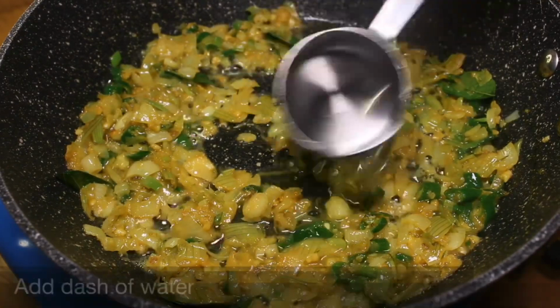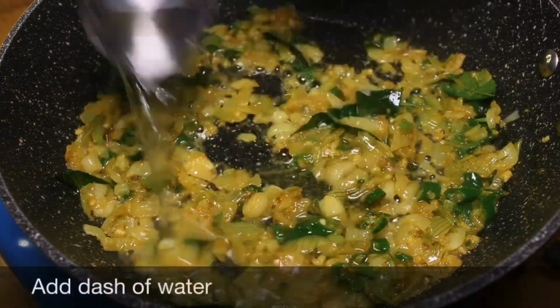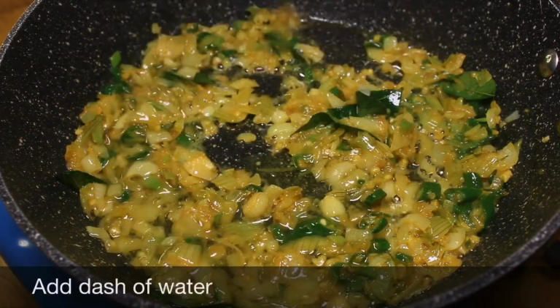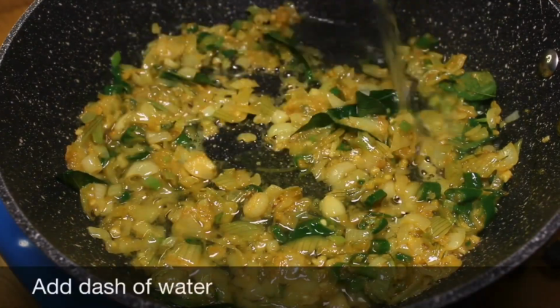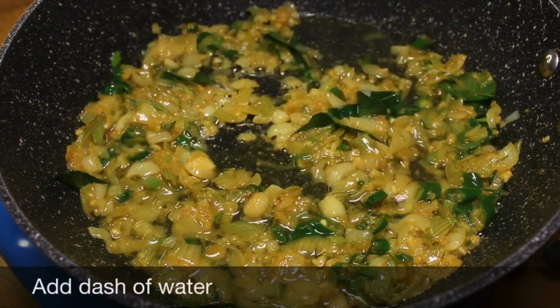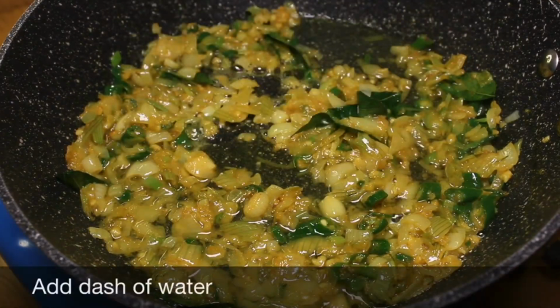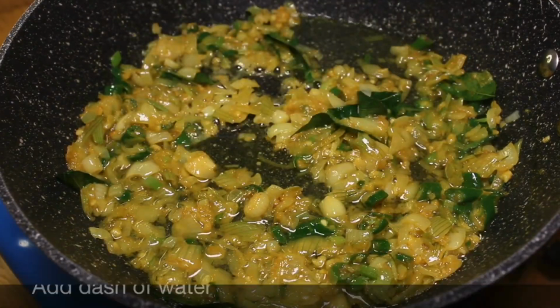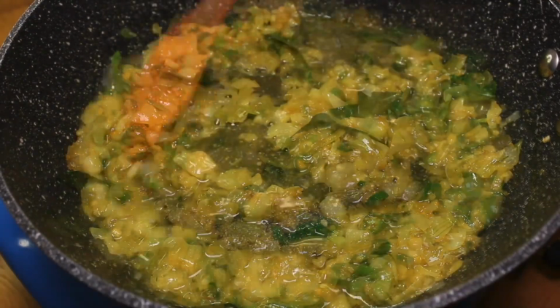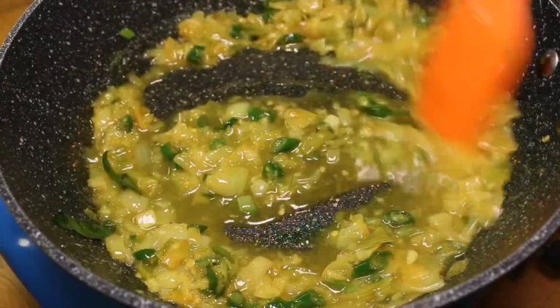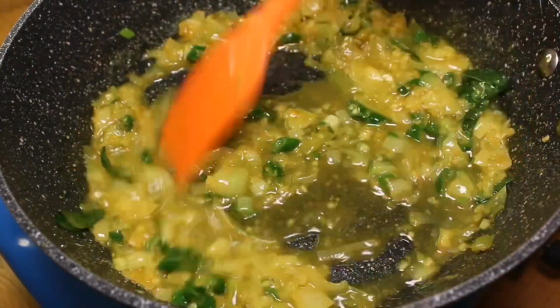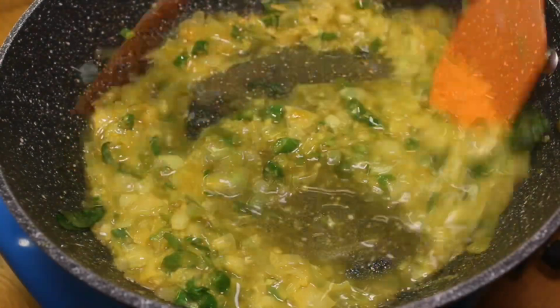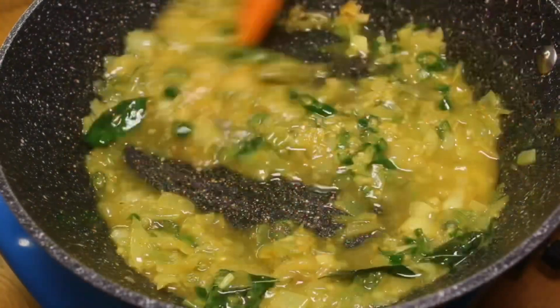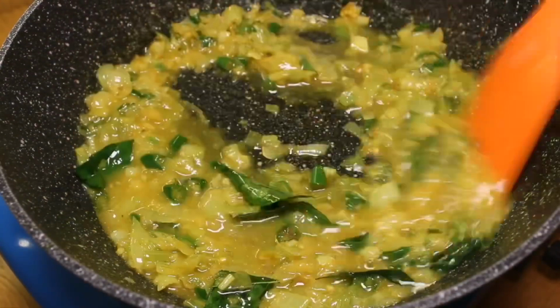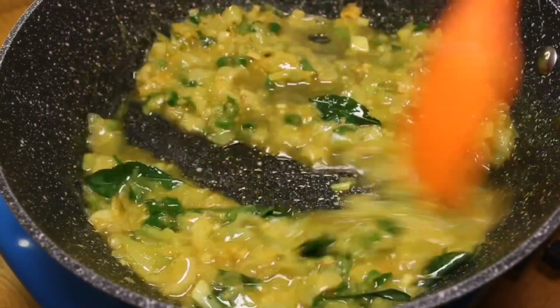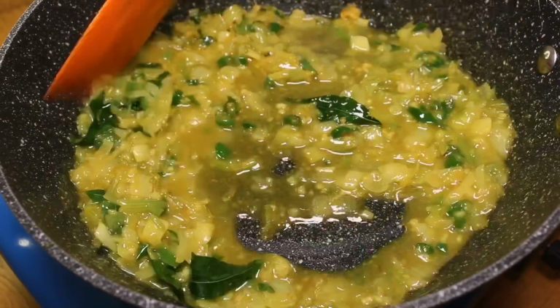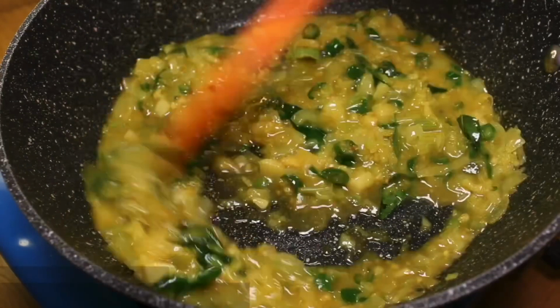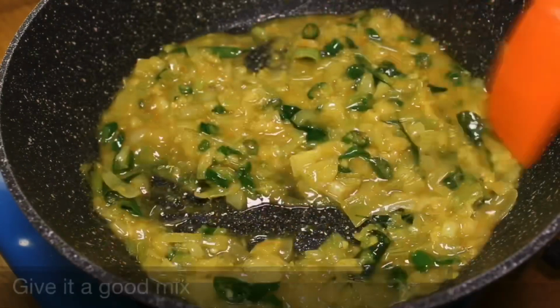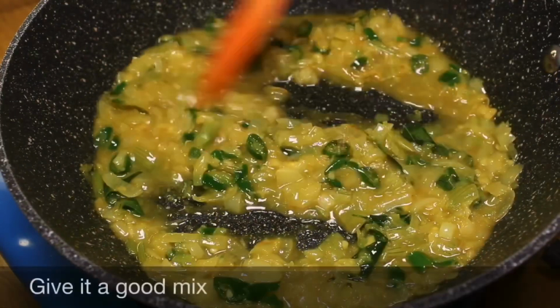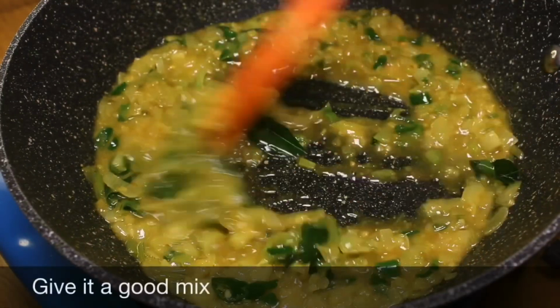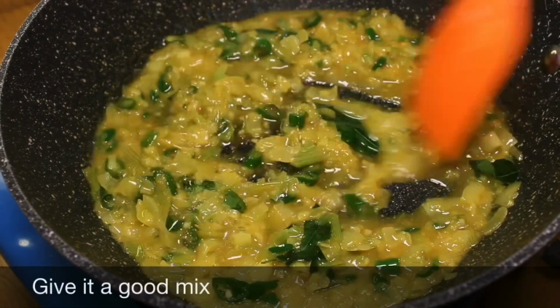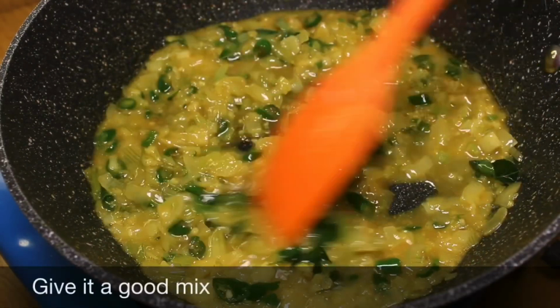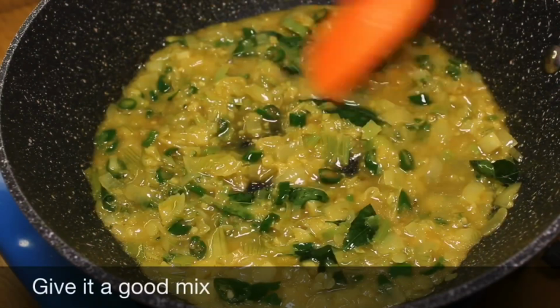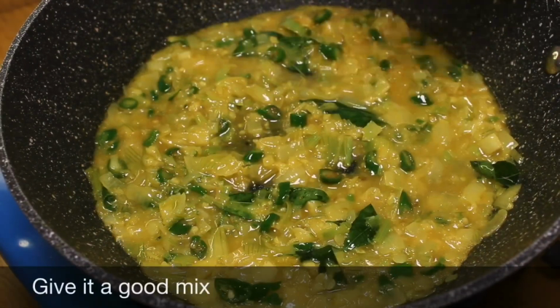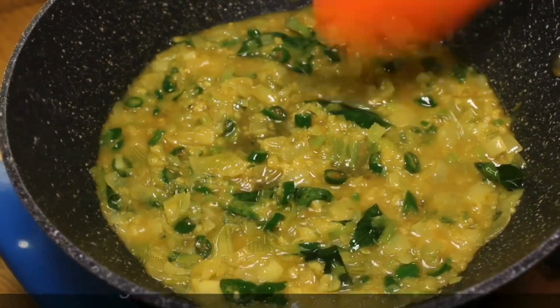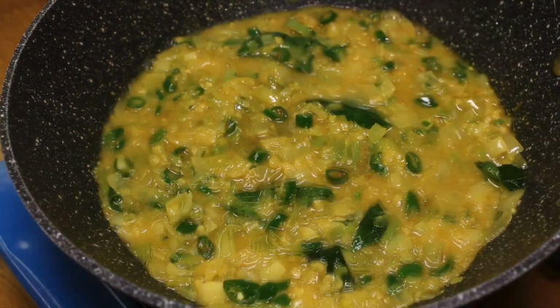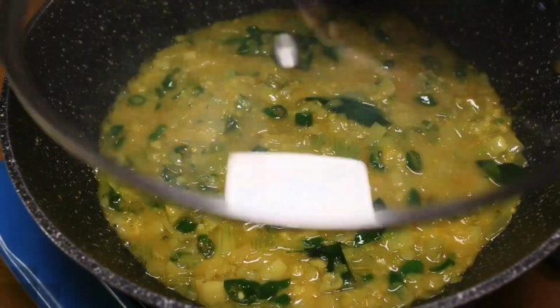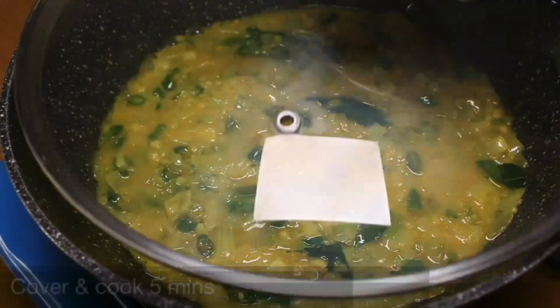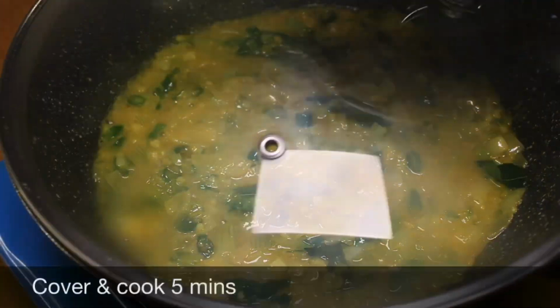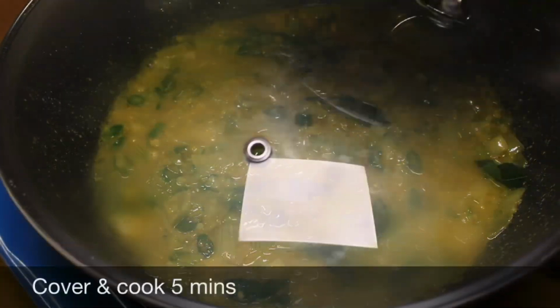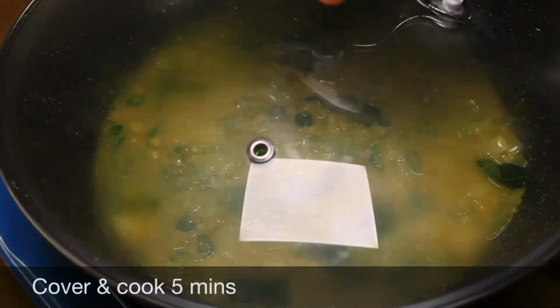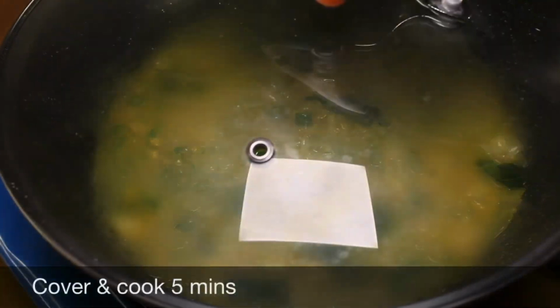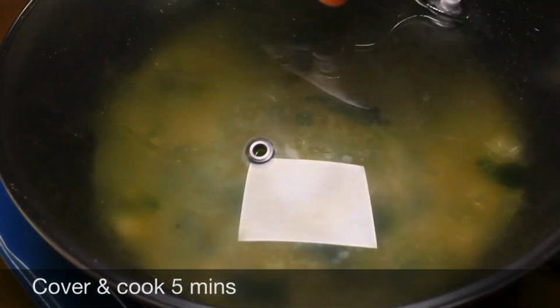Add a dash of water, give it a good mix, cover and cook for 5 minutes.